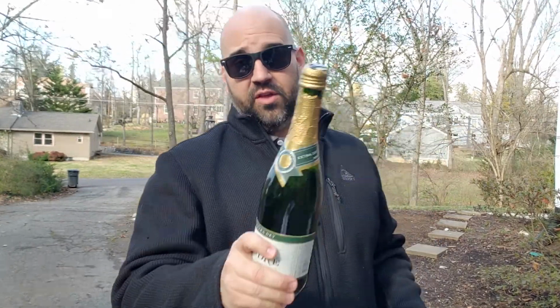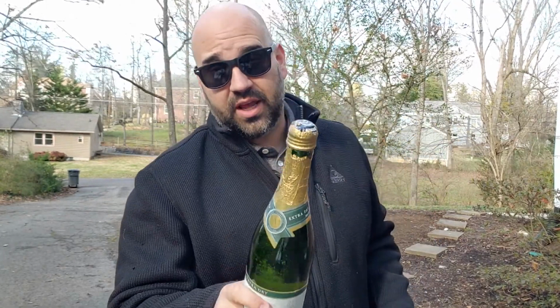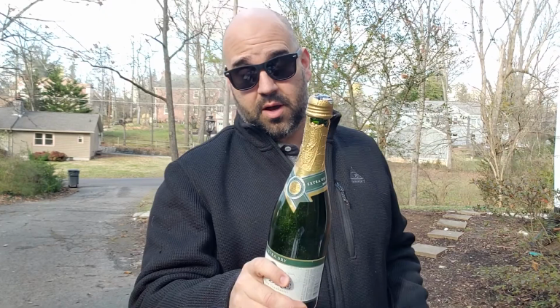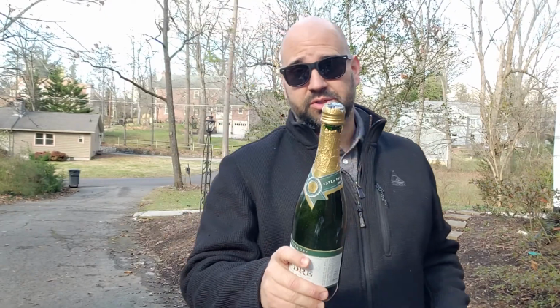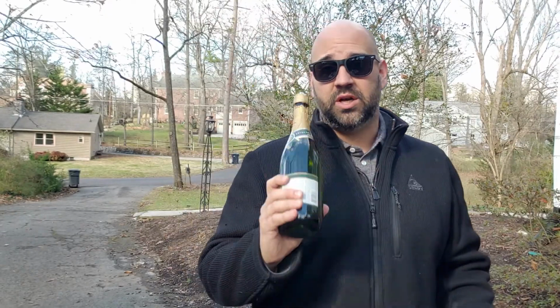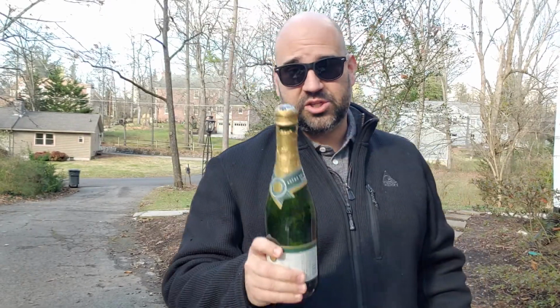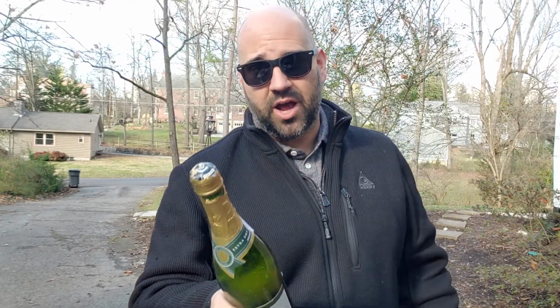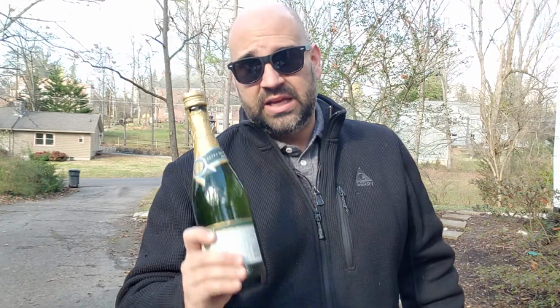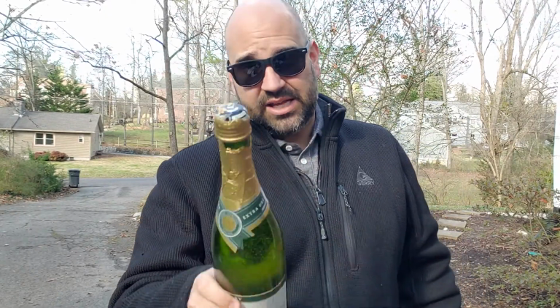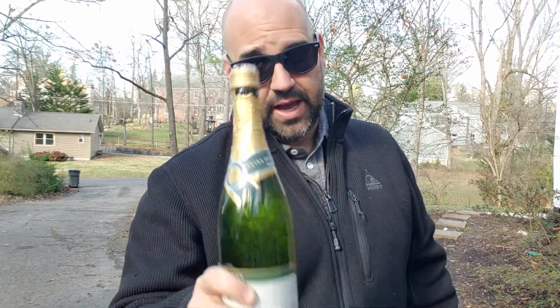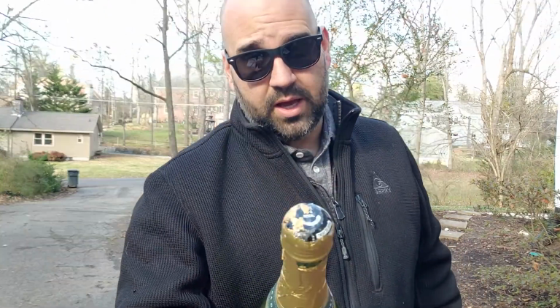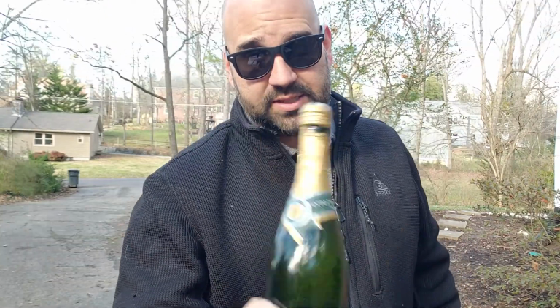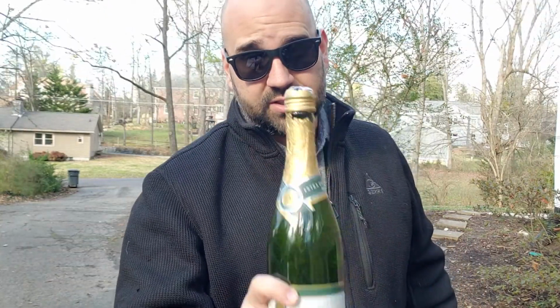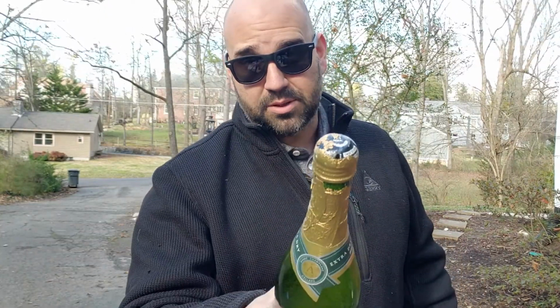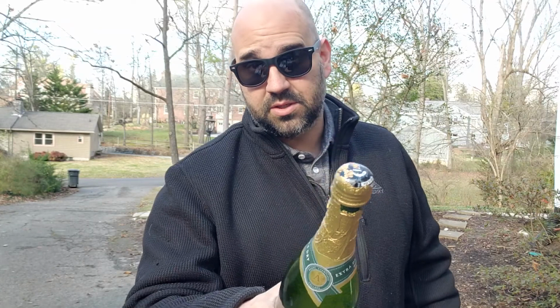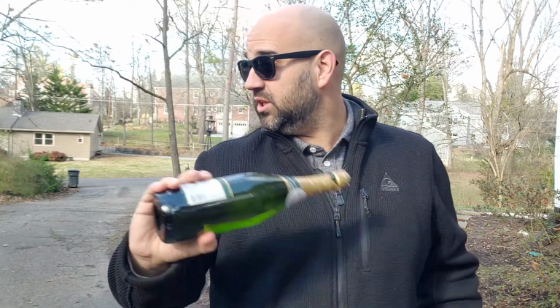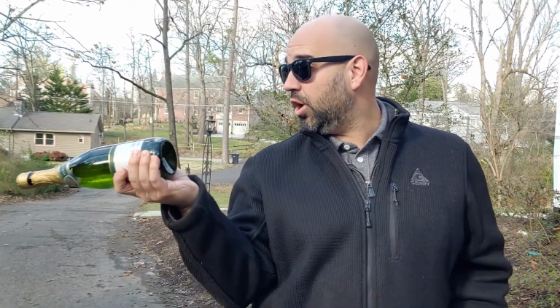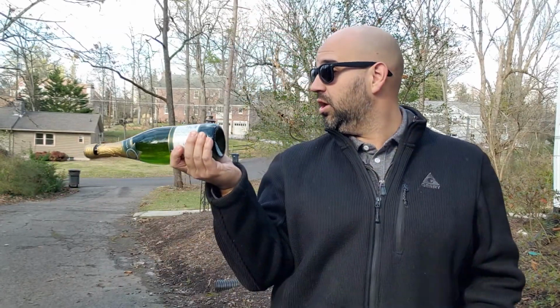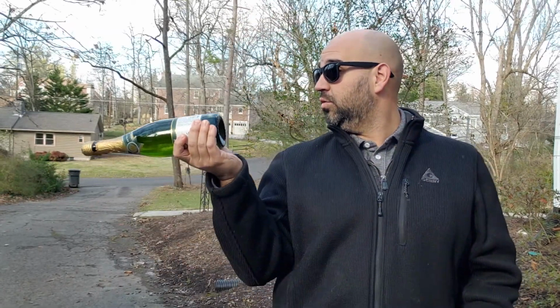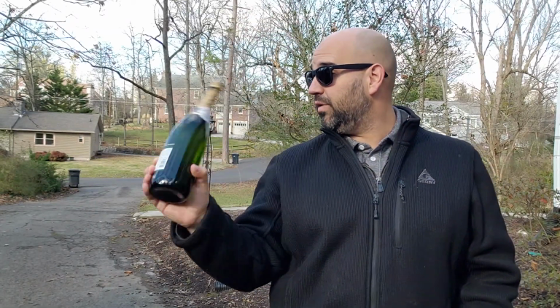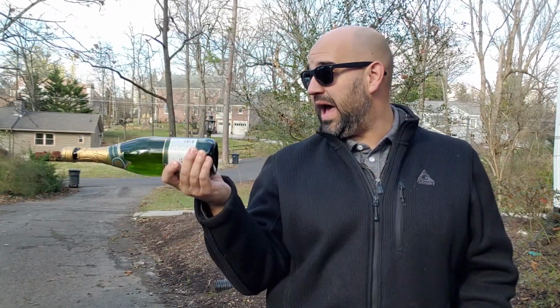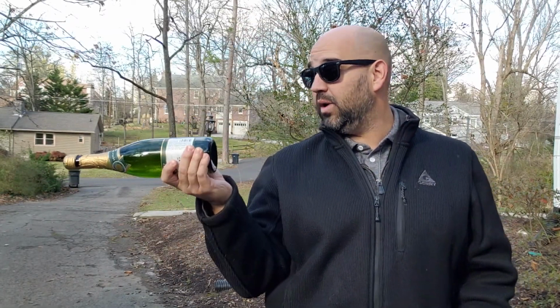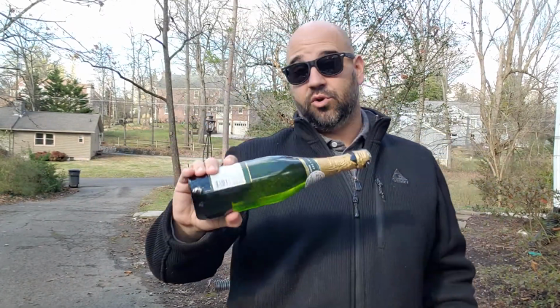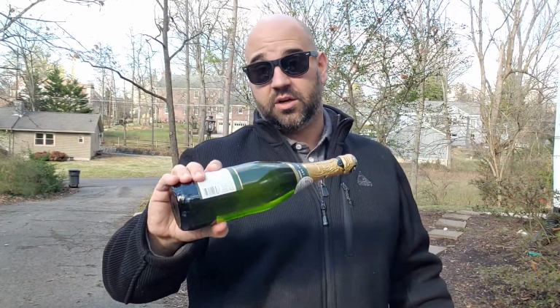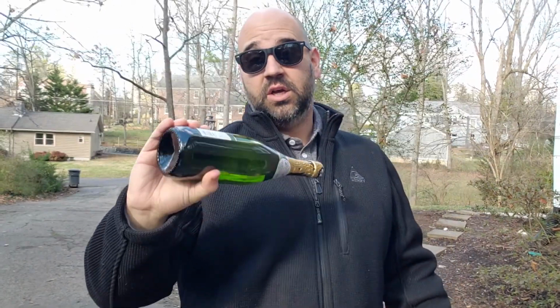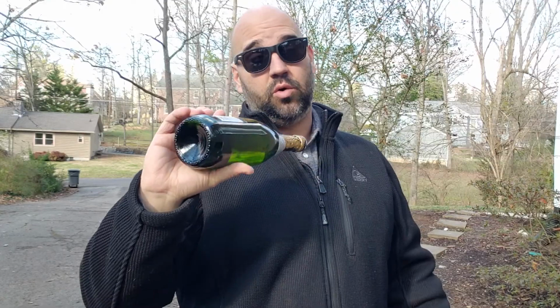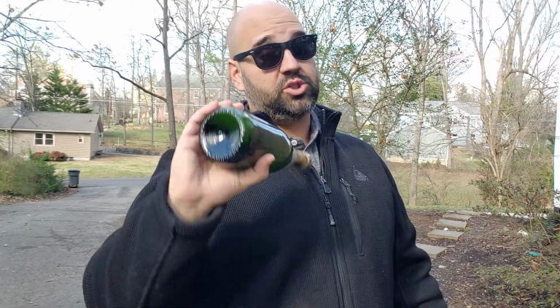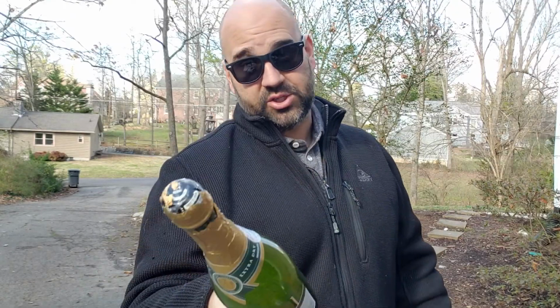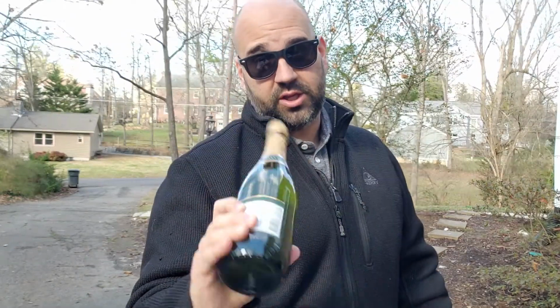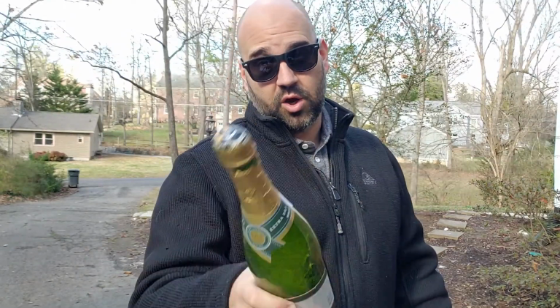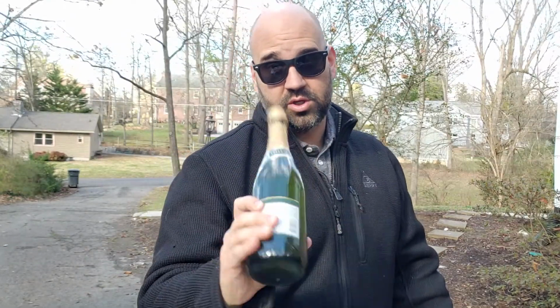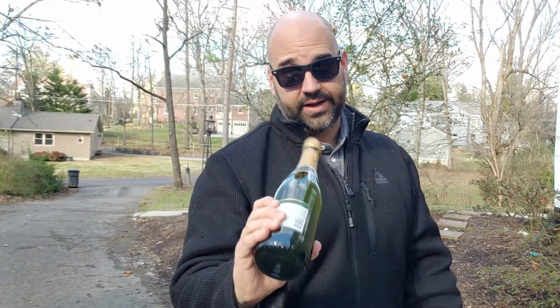And then the third thing, probably the most important, is just make sure your bottle is not shaken up because that could cause some problems. Mine was in the car rolling around in the back while I was driving over here. So just make sure that you don't shake it up.